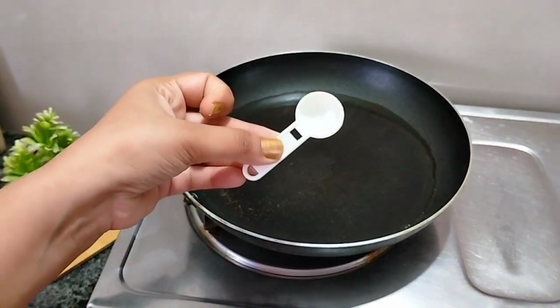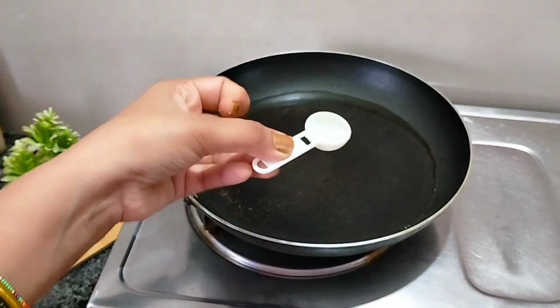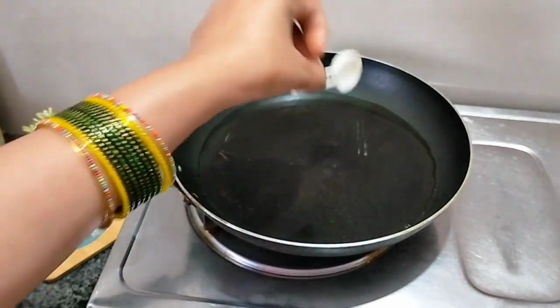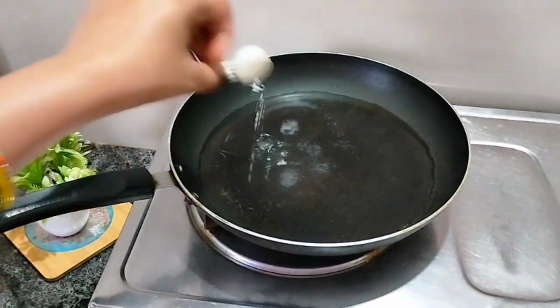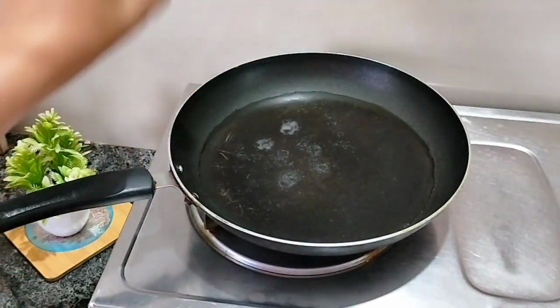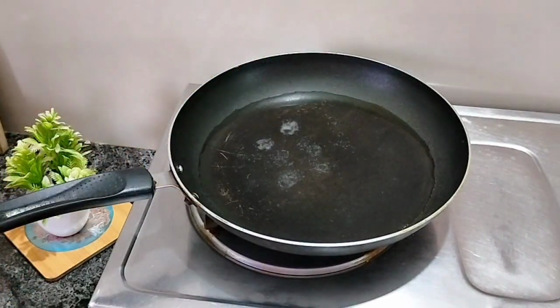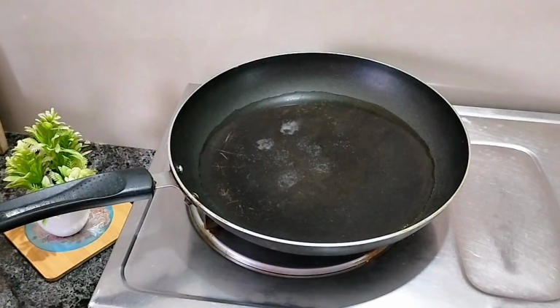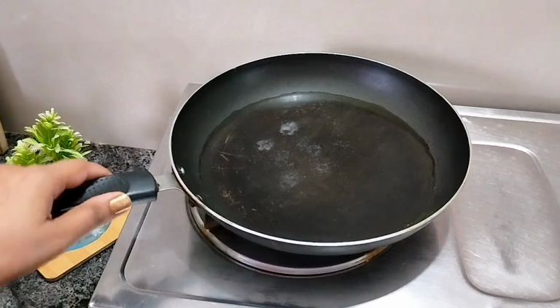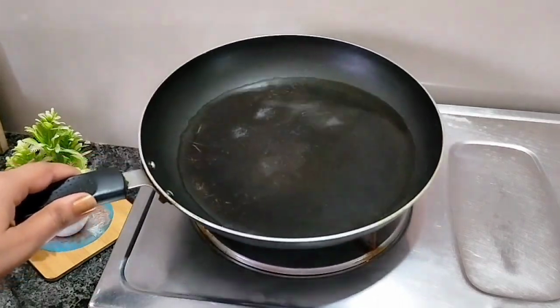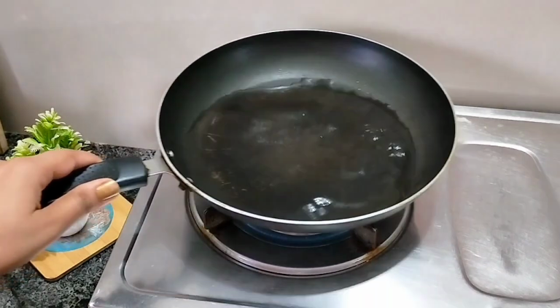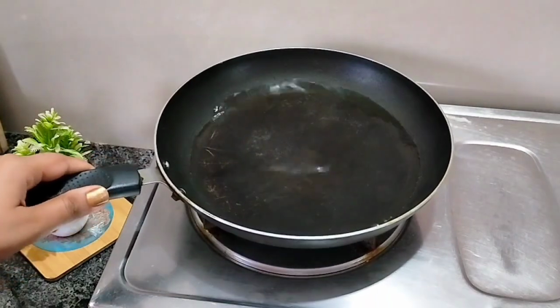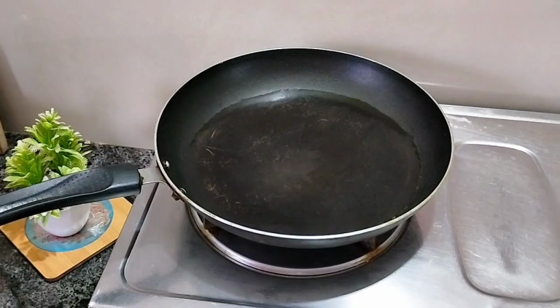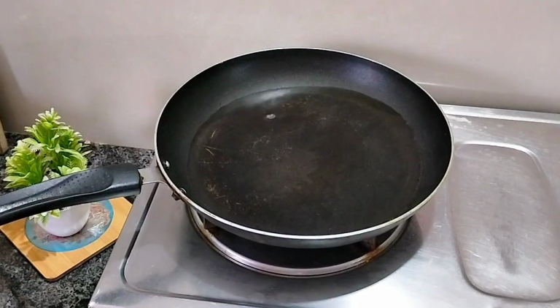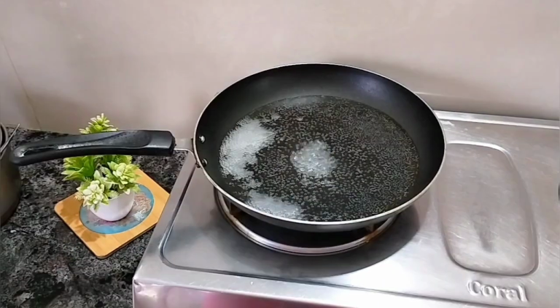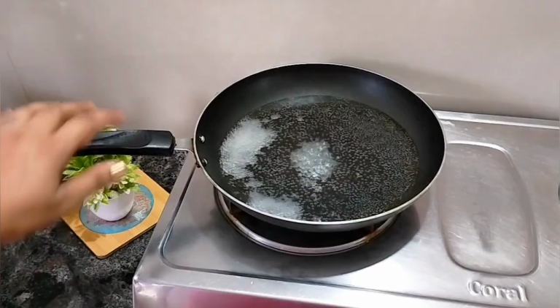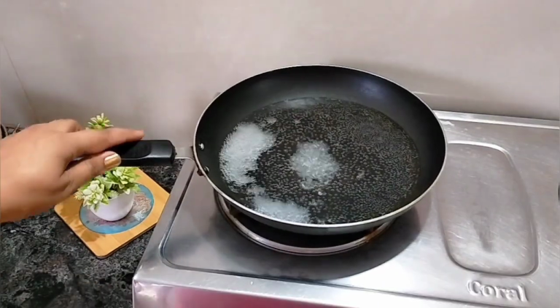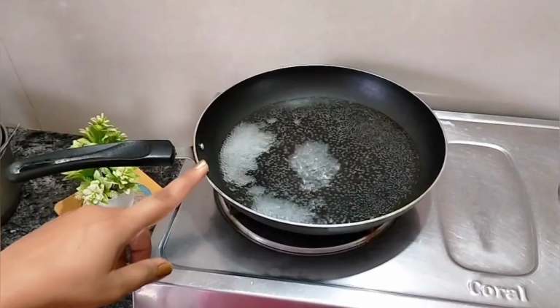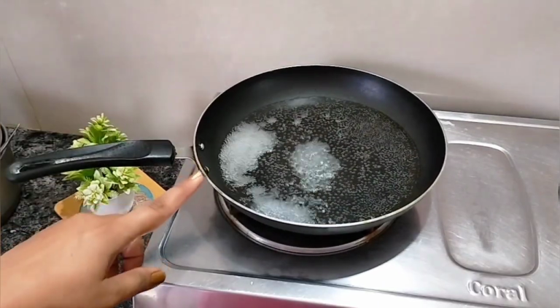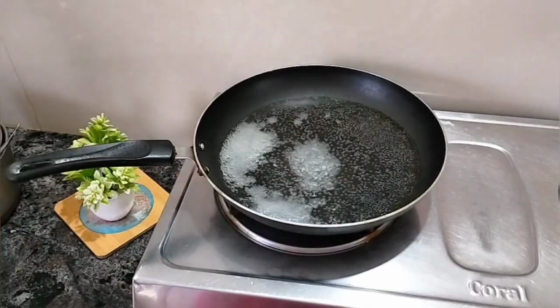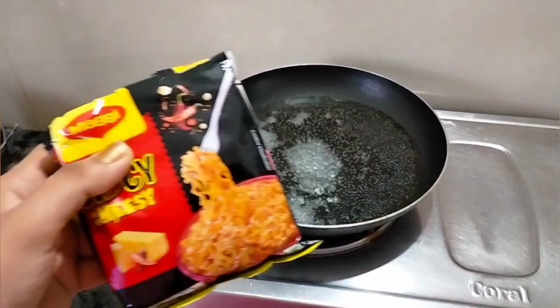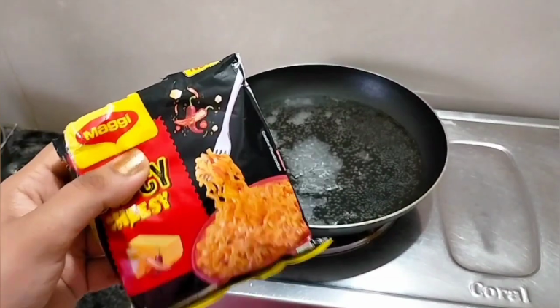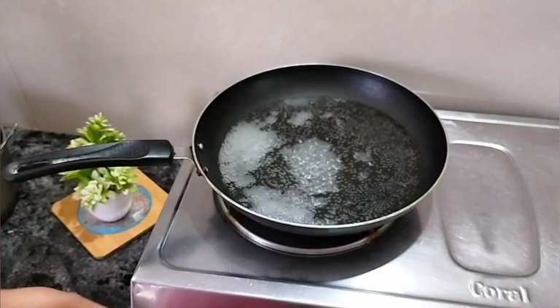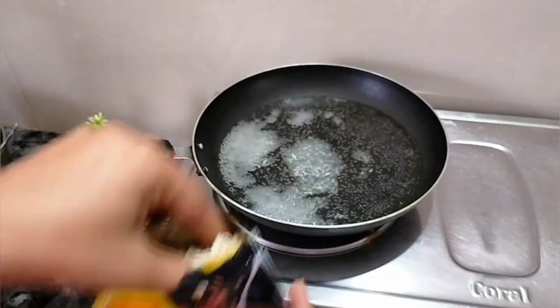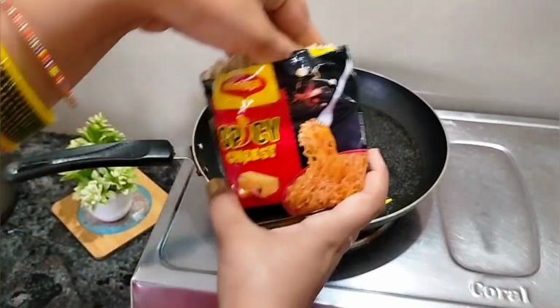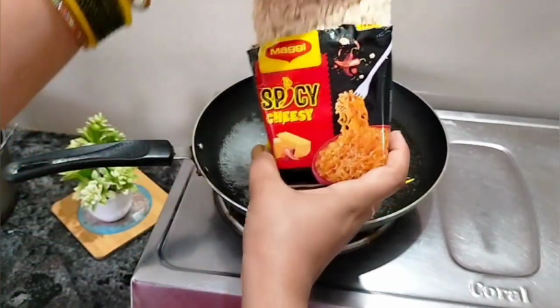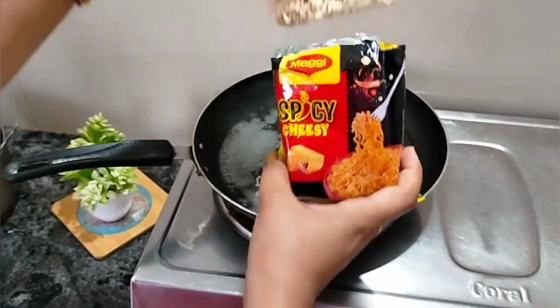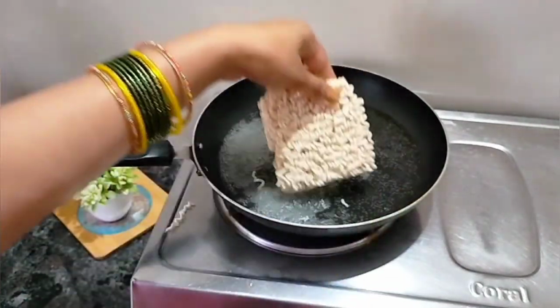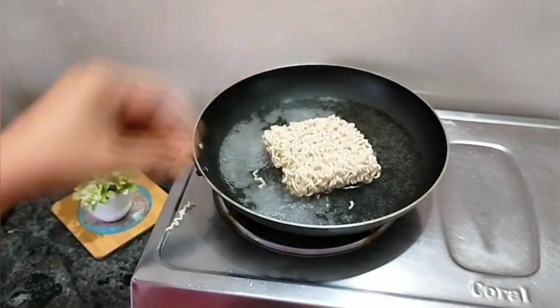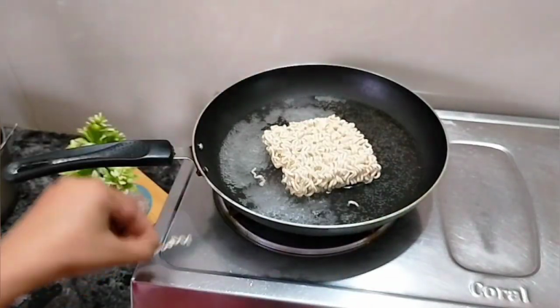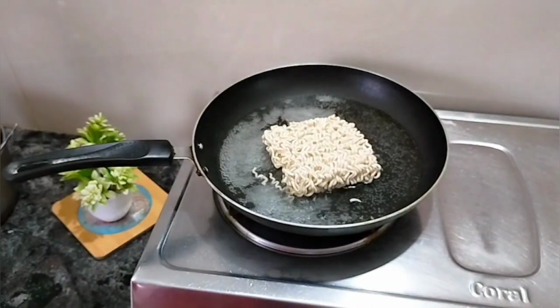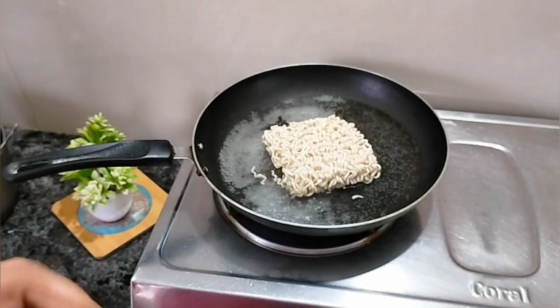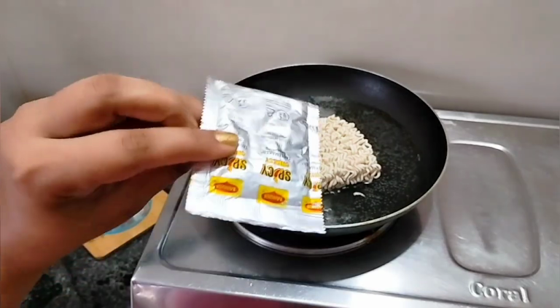First, I warmed 200ml of water. I placed a plate of water, then added the flavor — which is optional, as I used a market flavor. Then I added the Maggi noodles and the Maggi flavor packet.